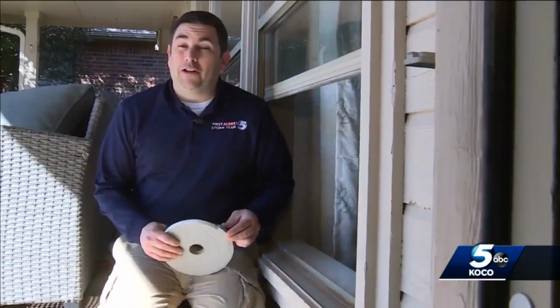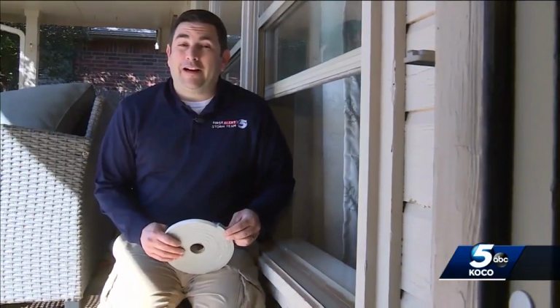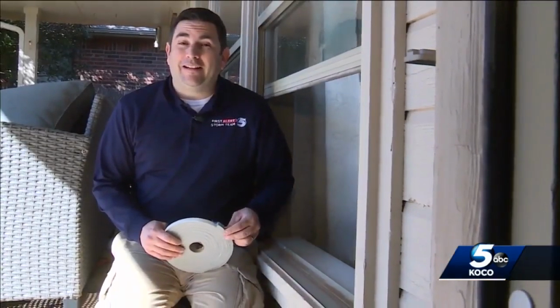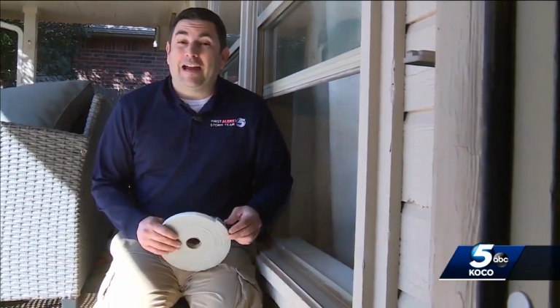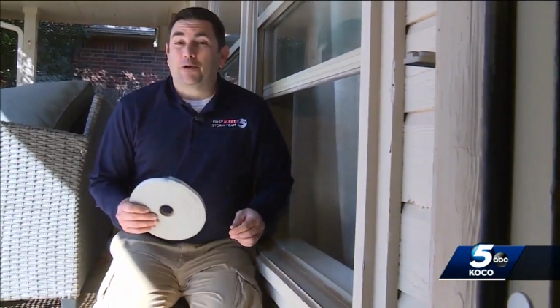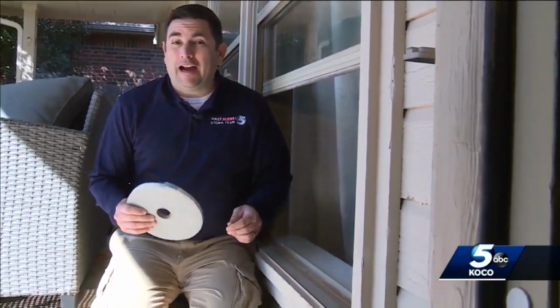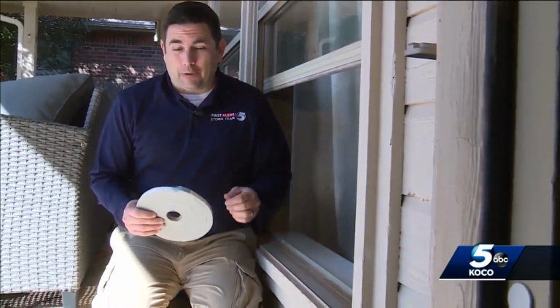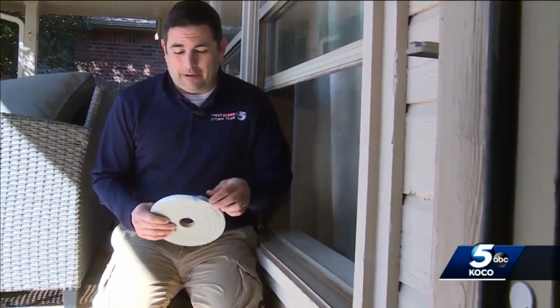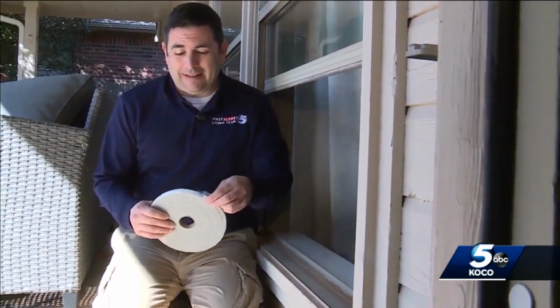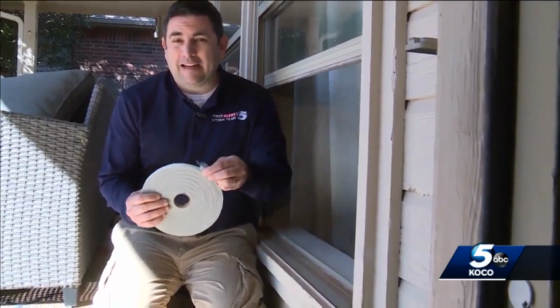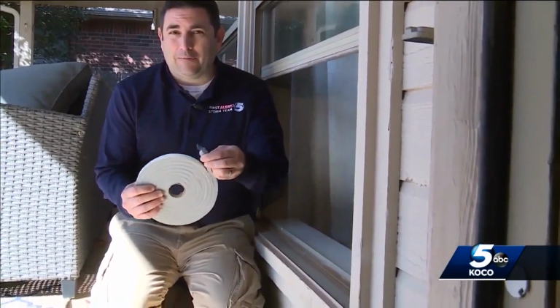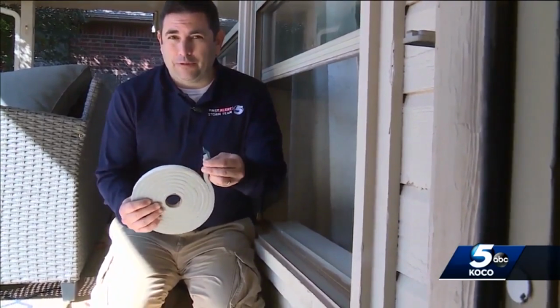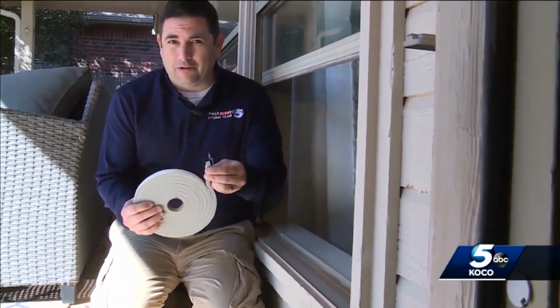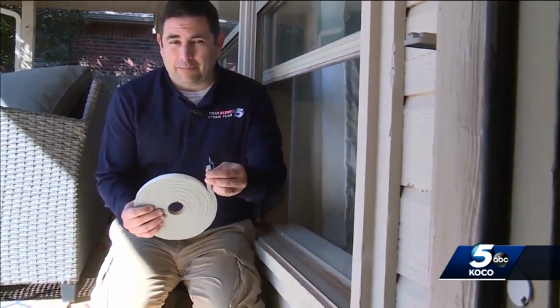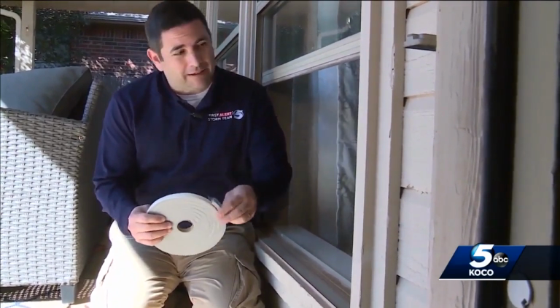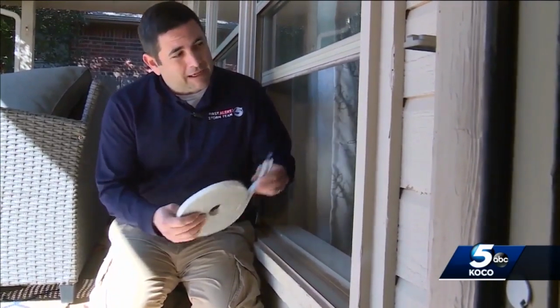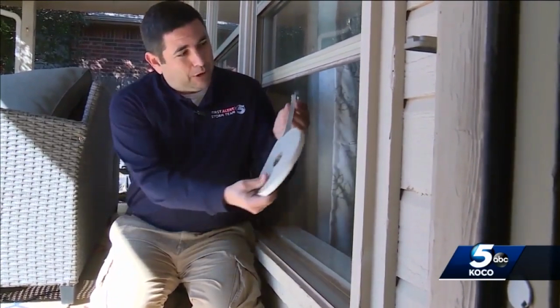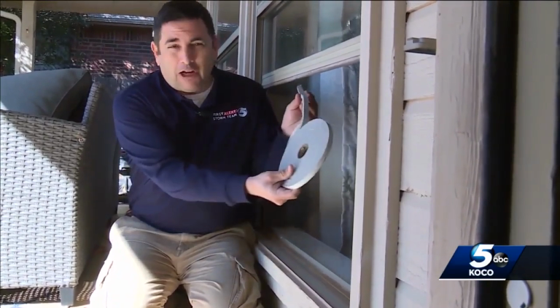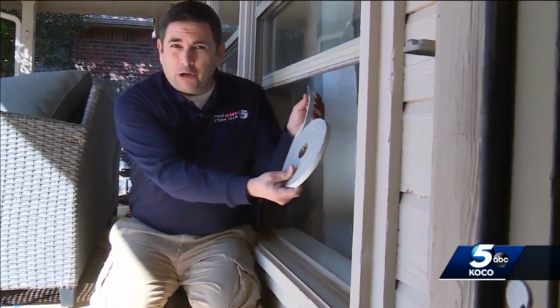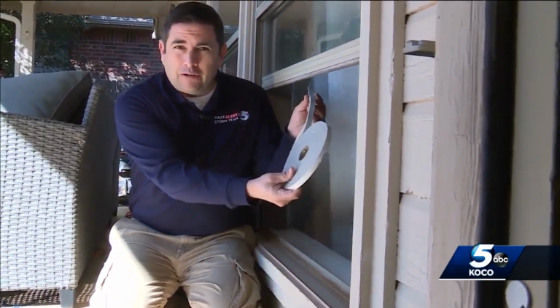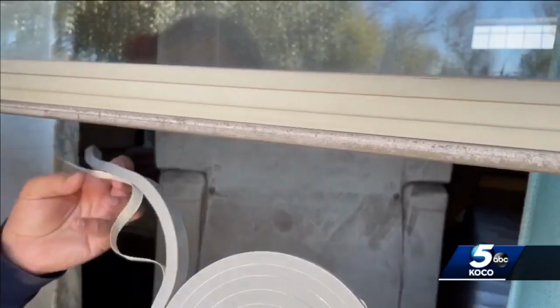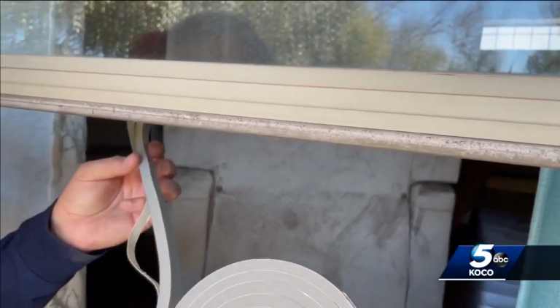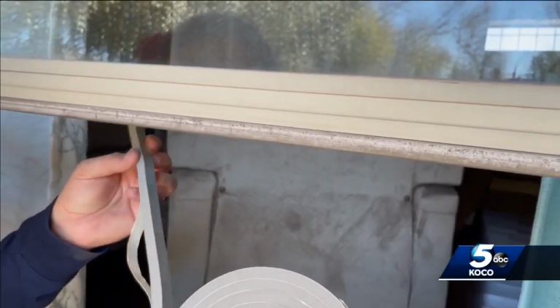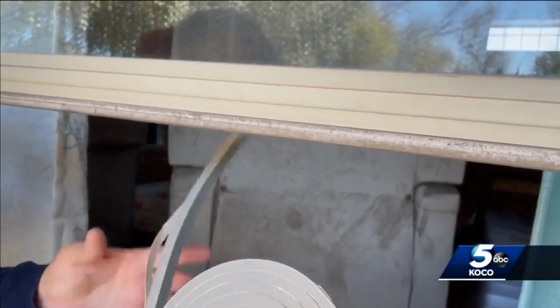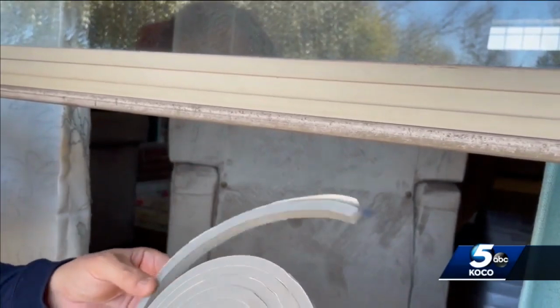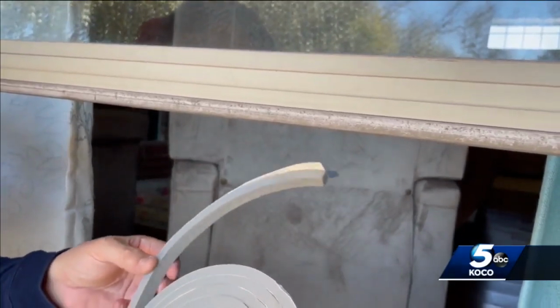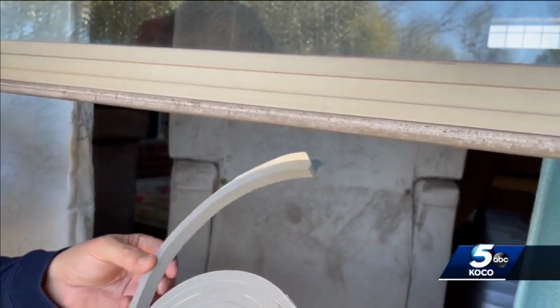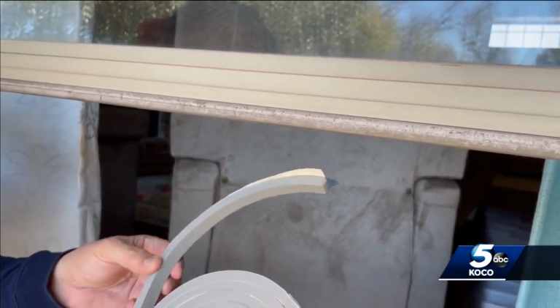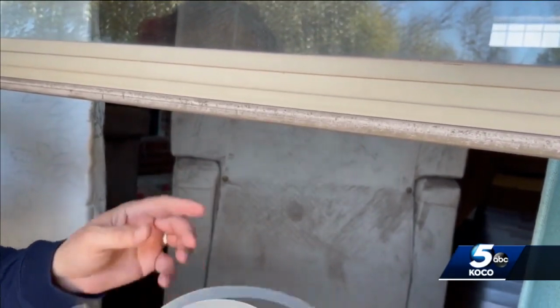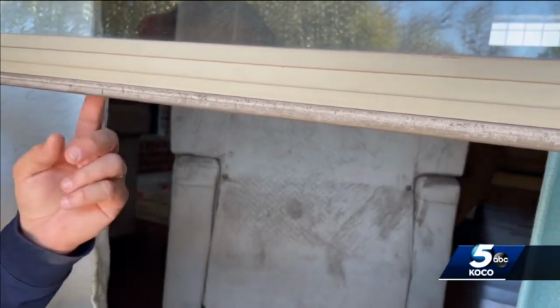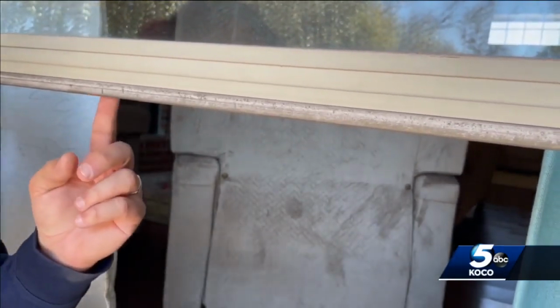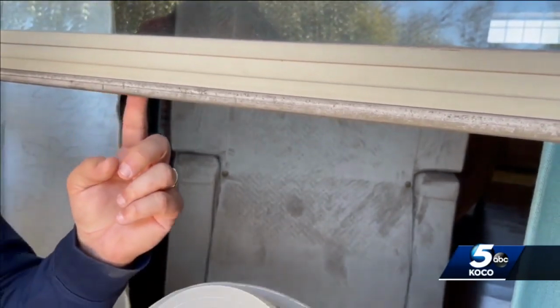Another great idea experts highly recommend is taking foam seal tape like this and putting it underneath your window to seal your windows. That's where a lot of cold air gets in.